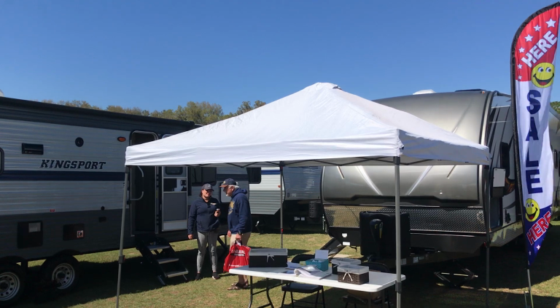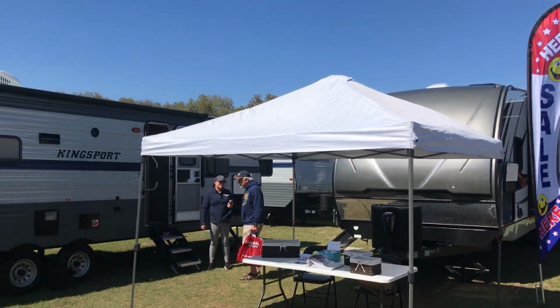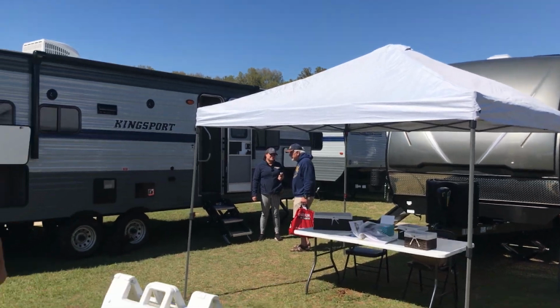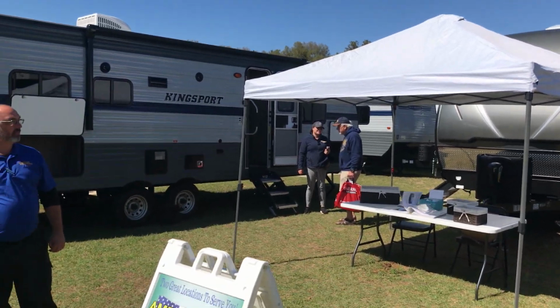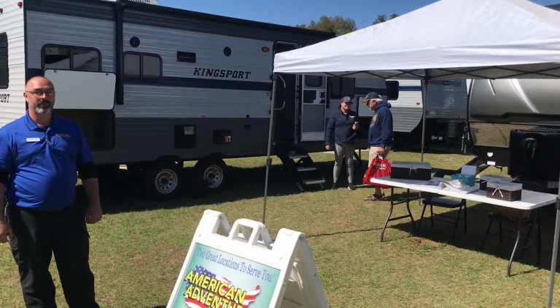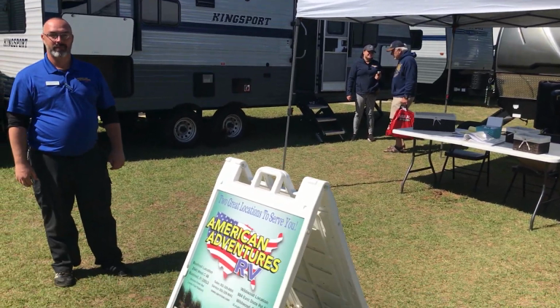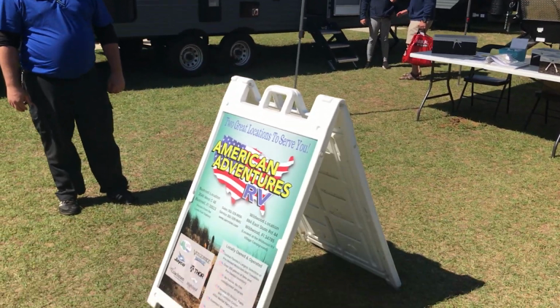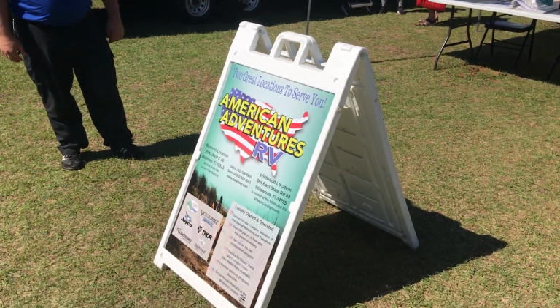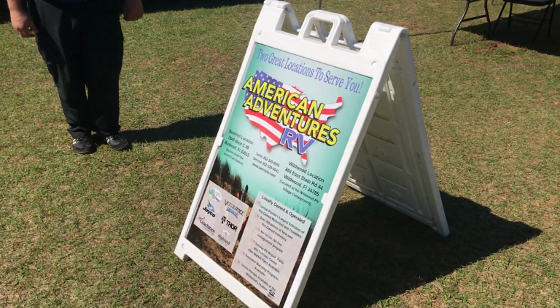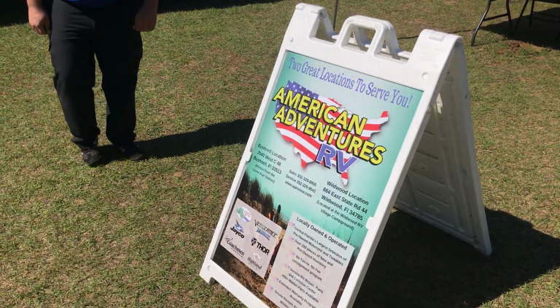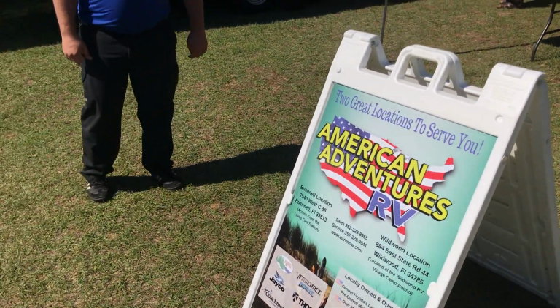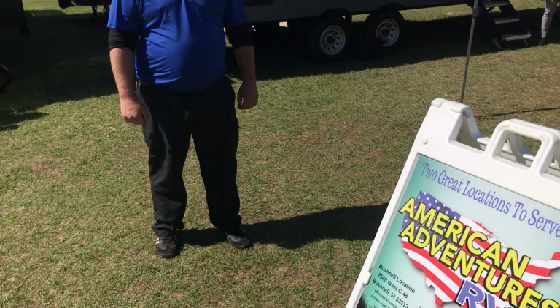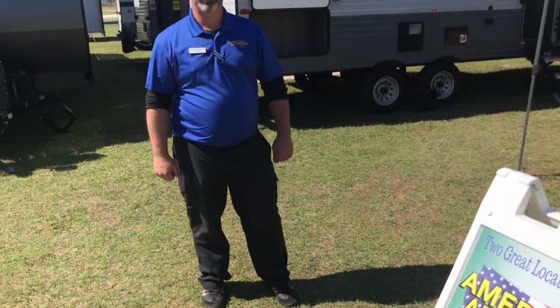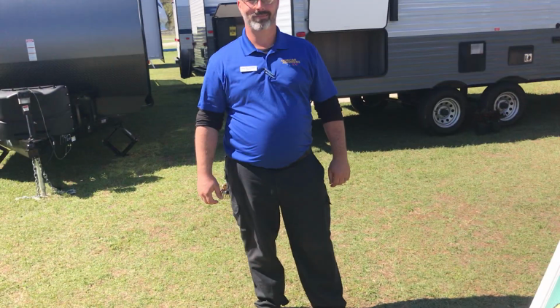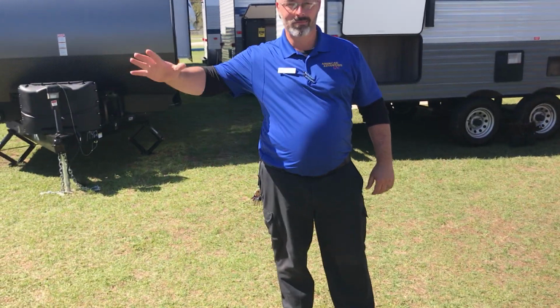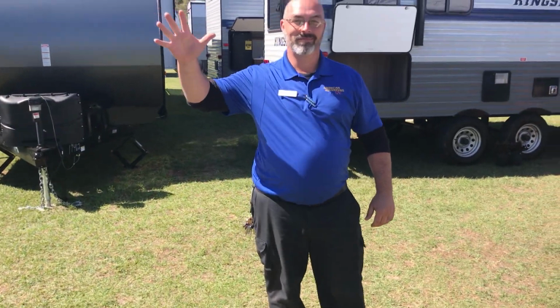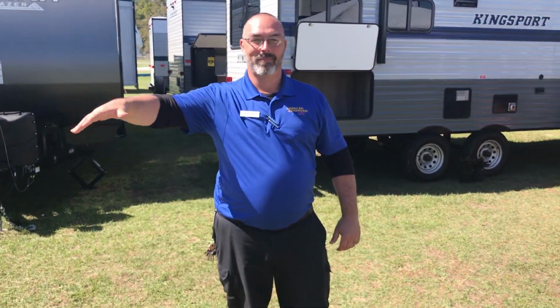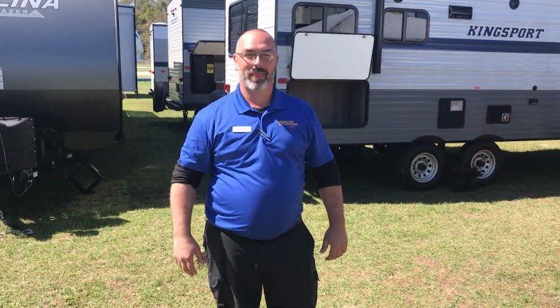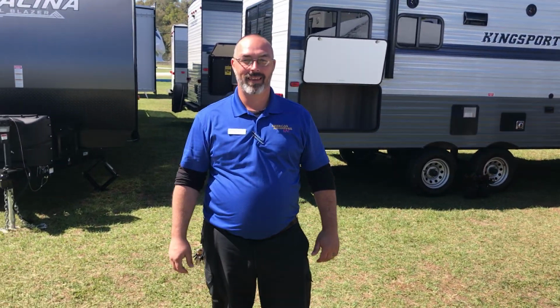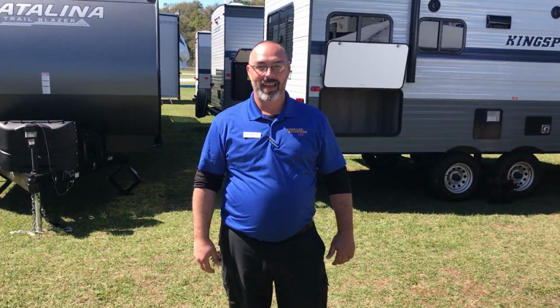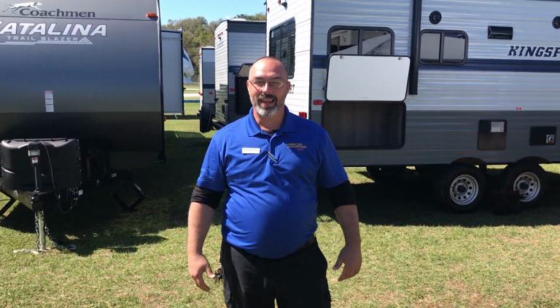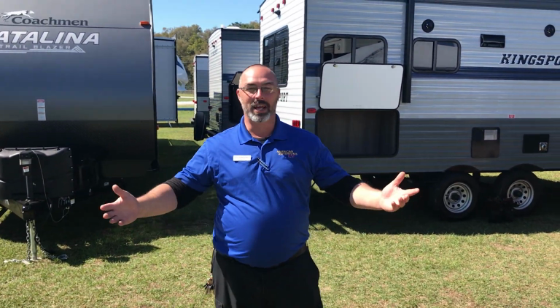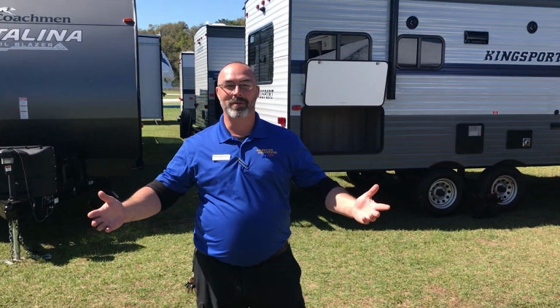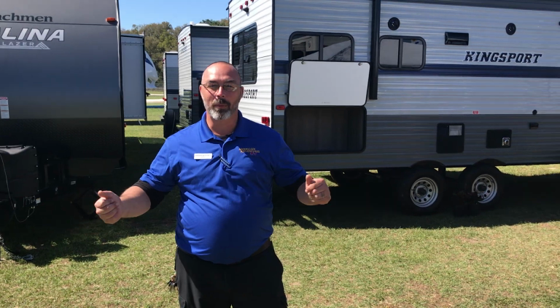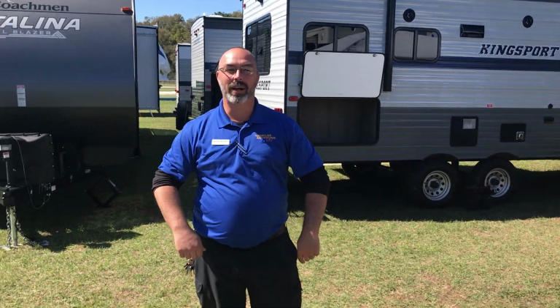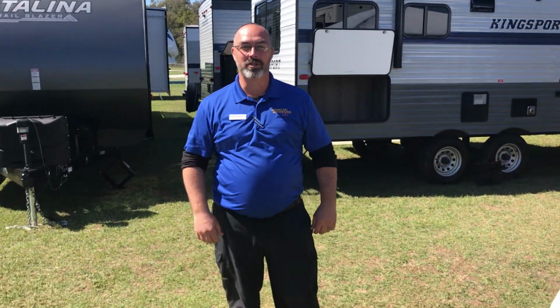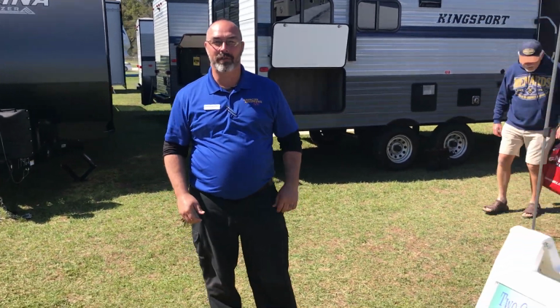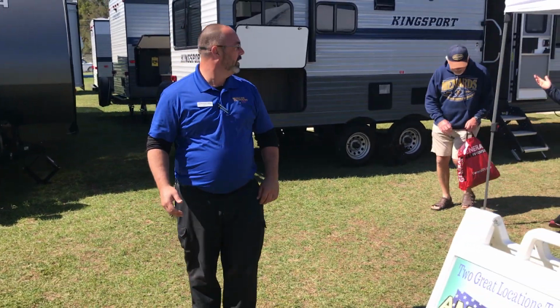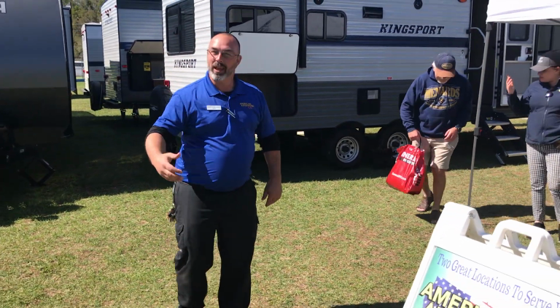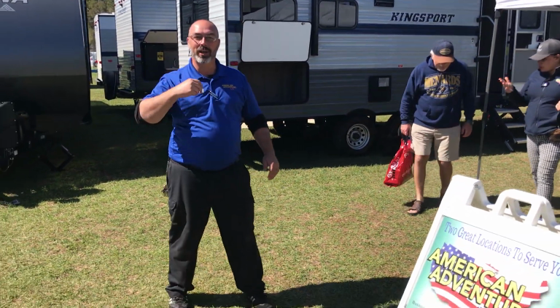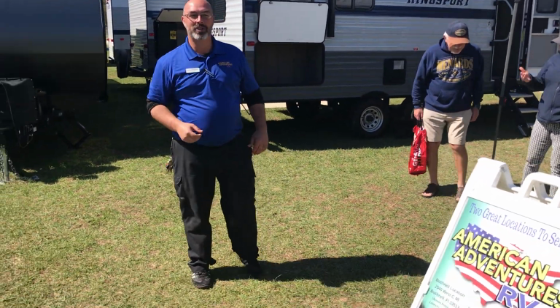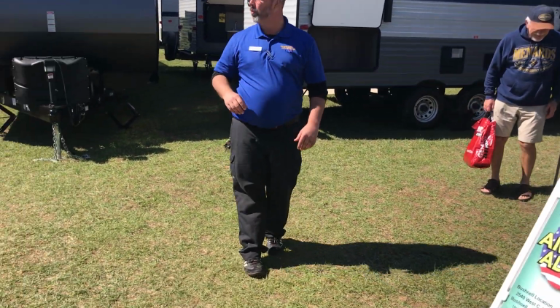We're here at the 2020 Ocala Horse Show, American Adventures RV in Bushnell, Florida. Aaron is here and he's about to show us around. My name is Aaron, I'm with American Adventures RV. Let me show you around the show real quick.